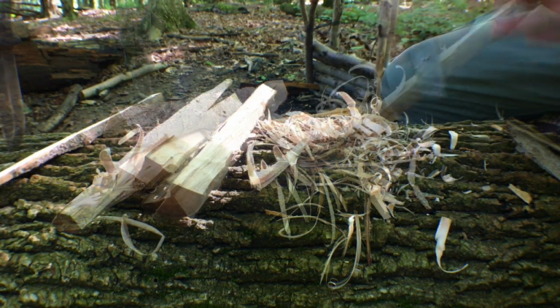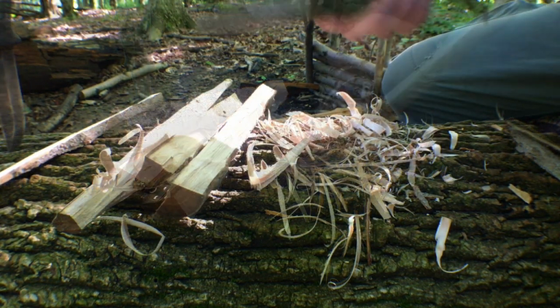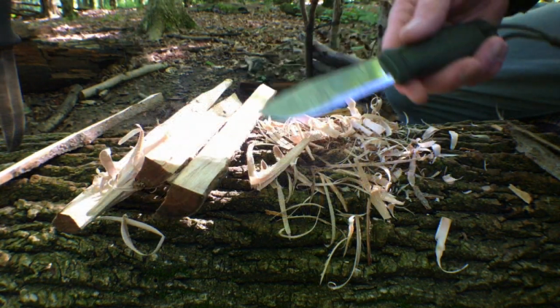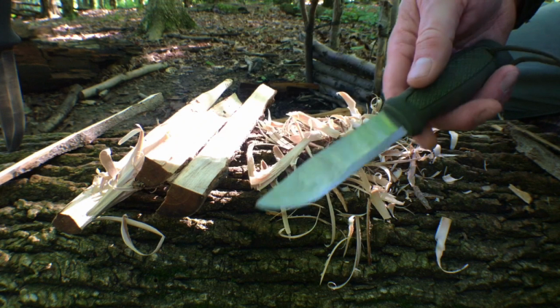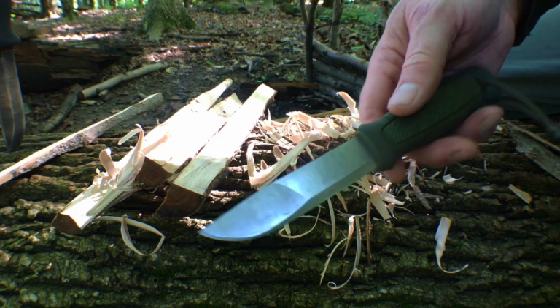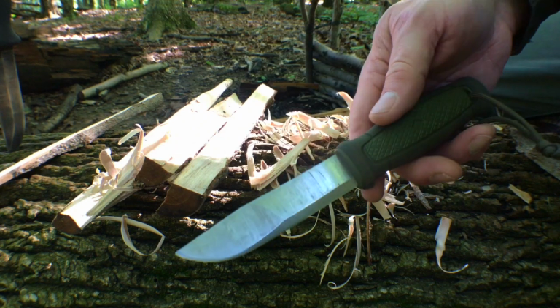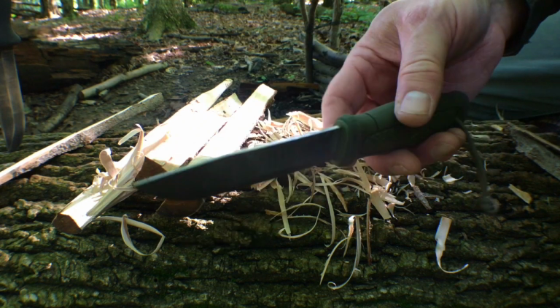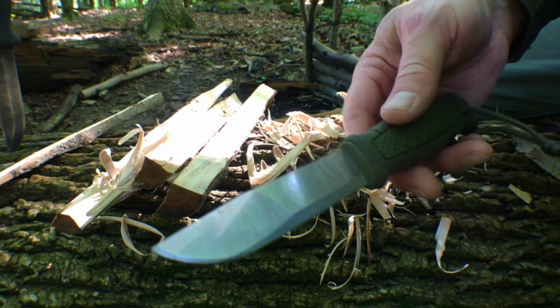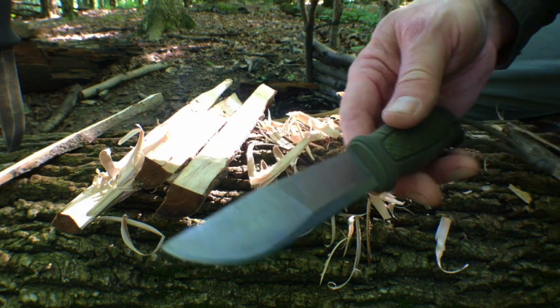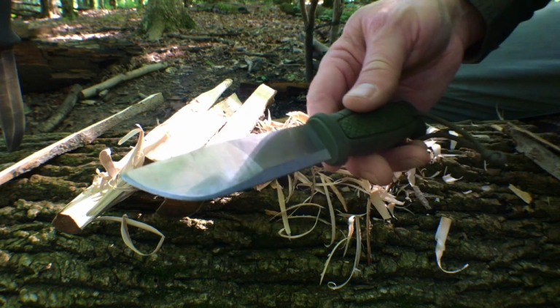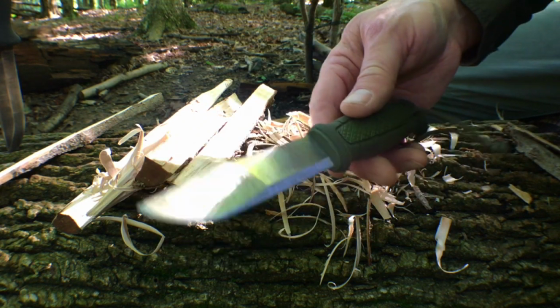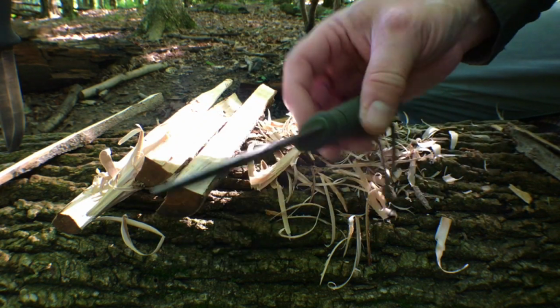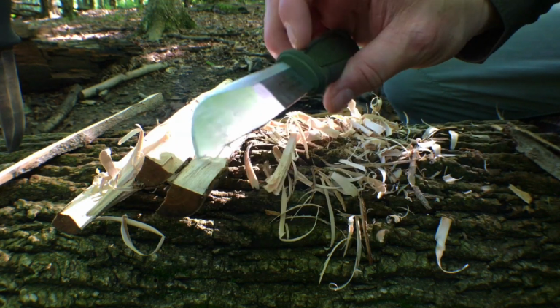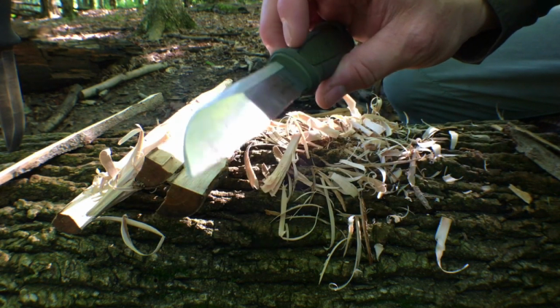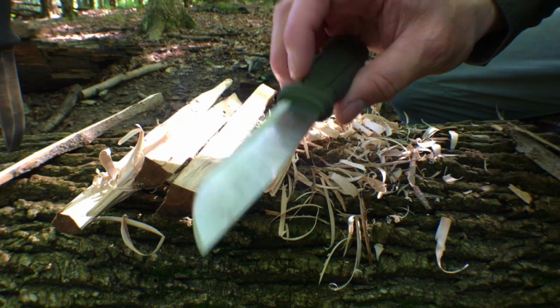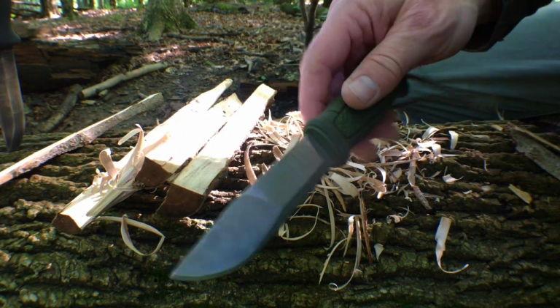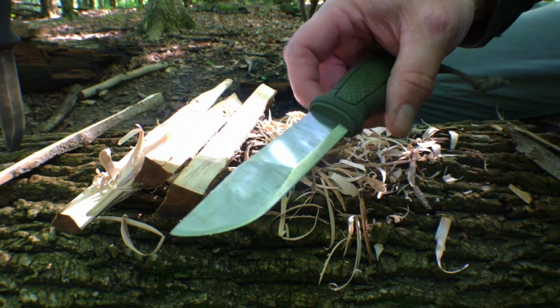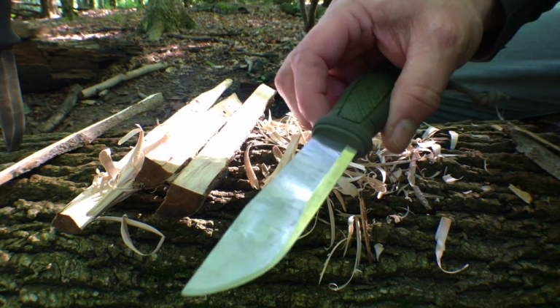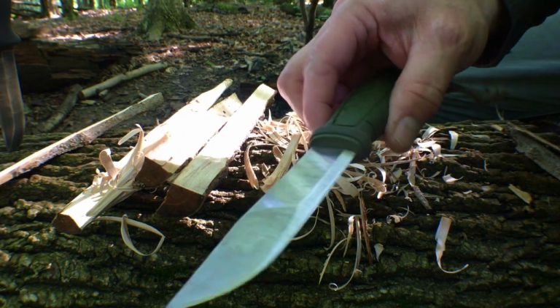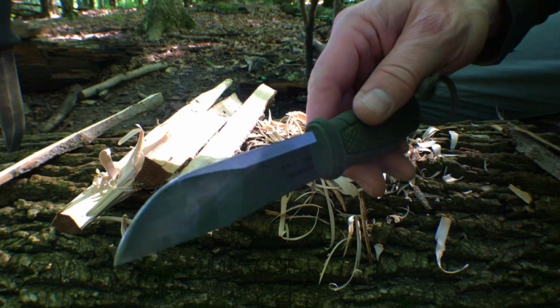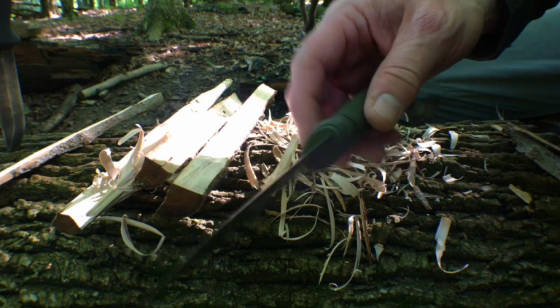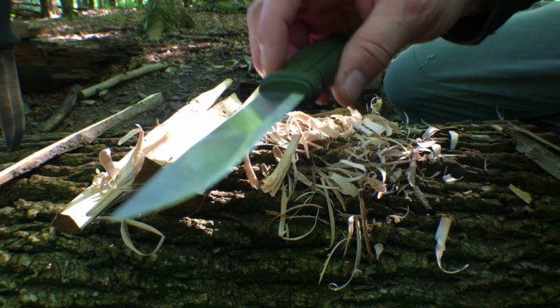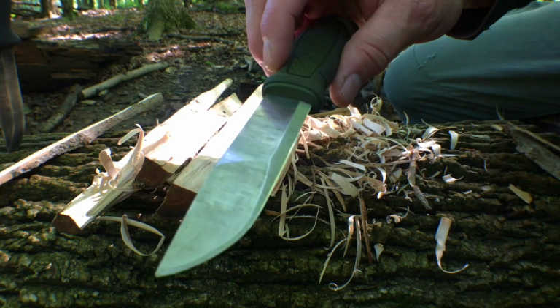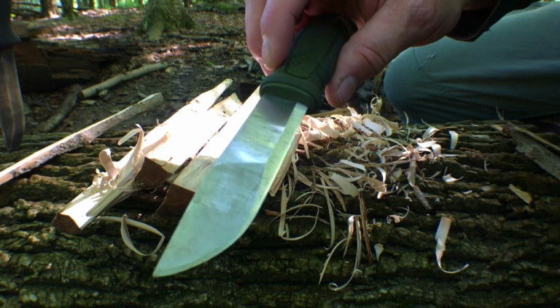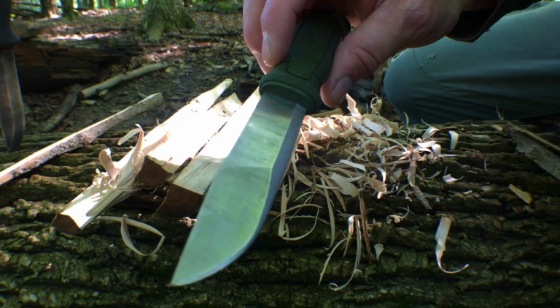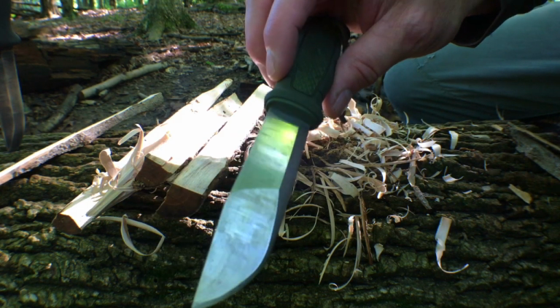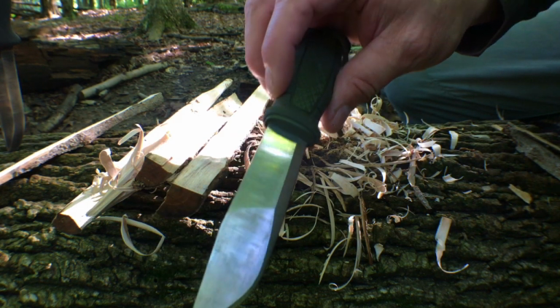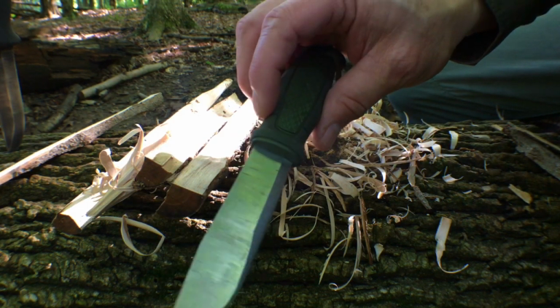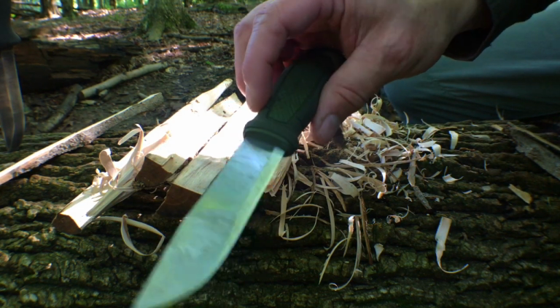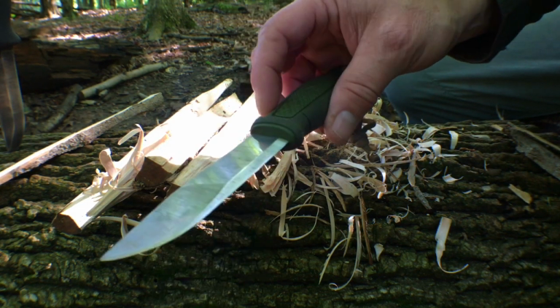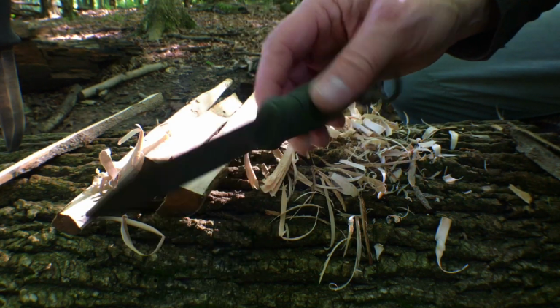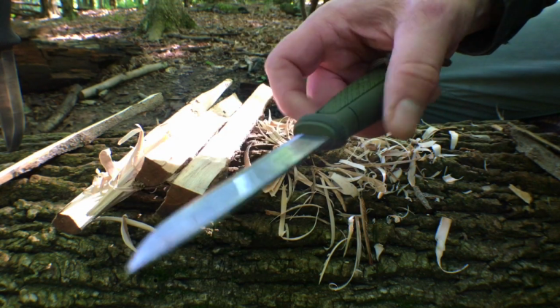Let's try the Cansbull, the standard Mora. Very popular knife, very capable blade.